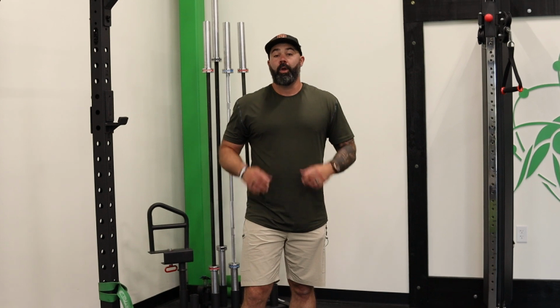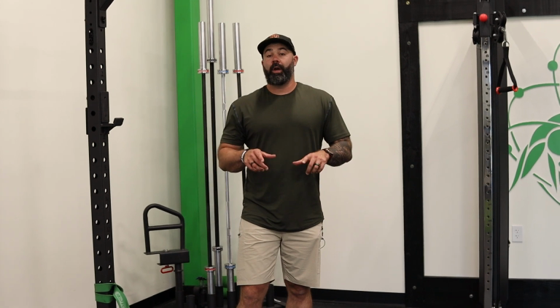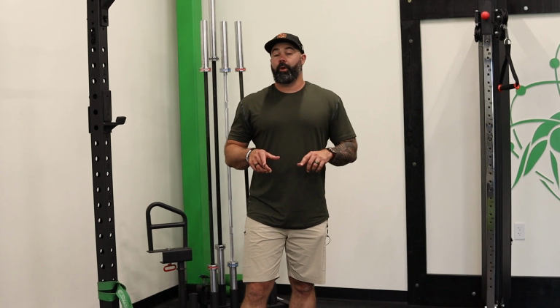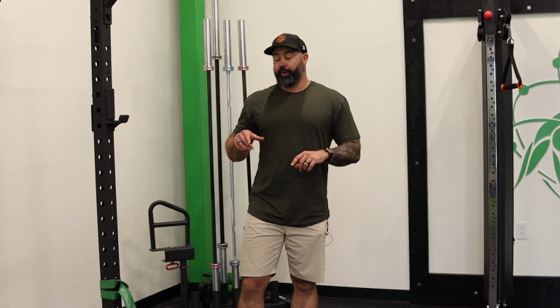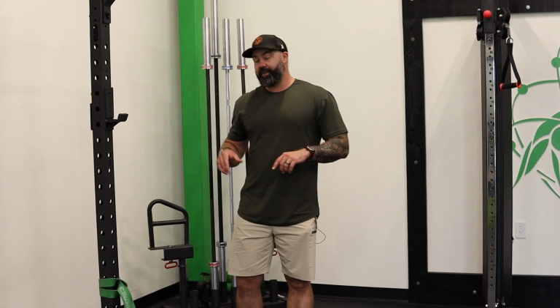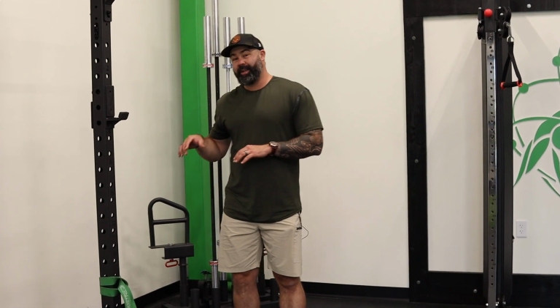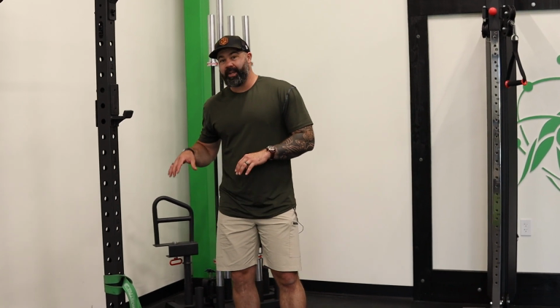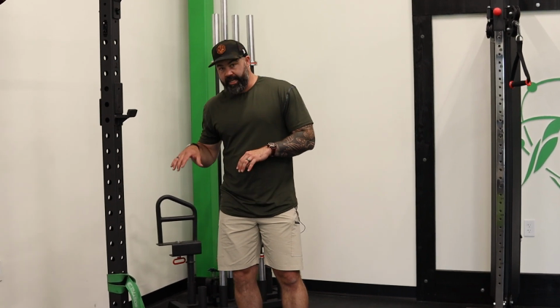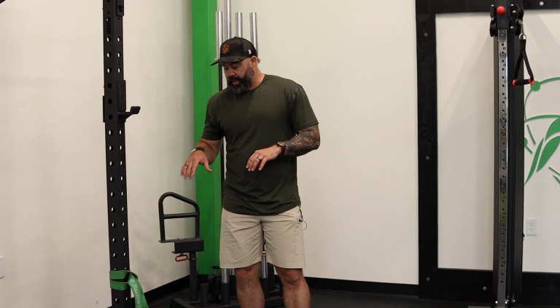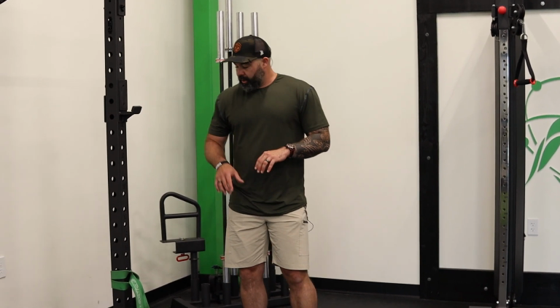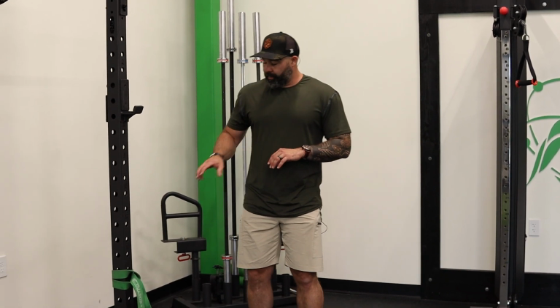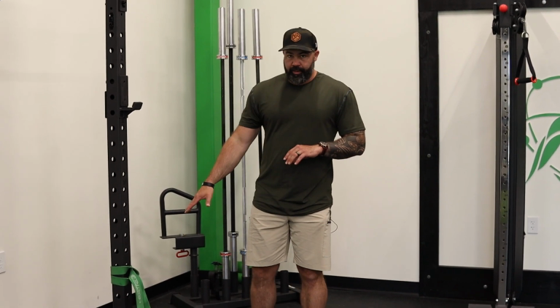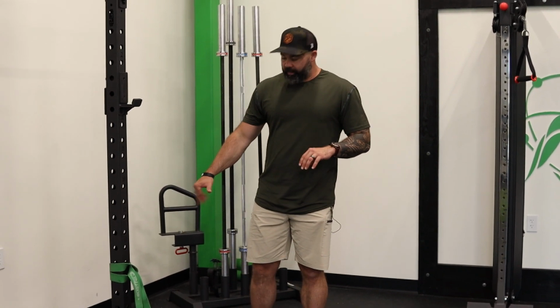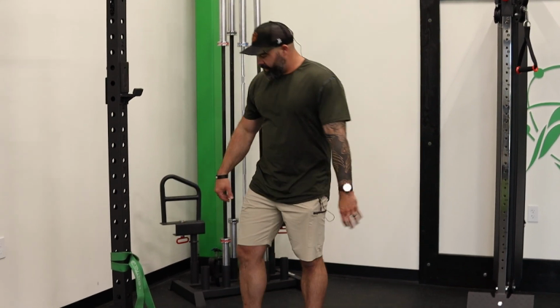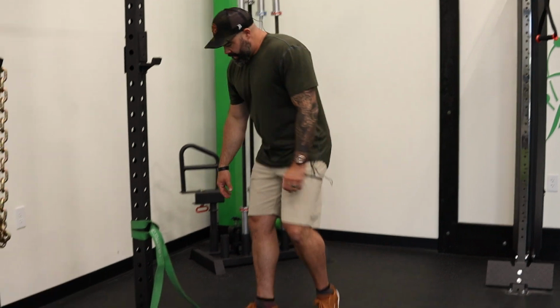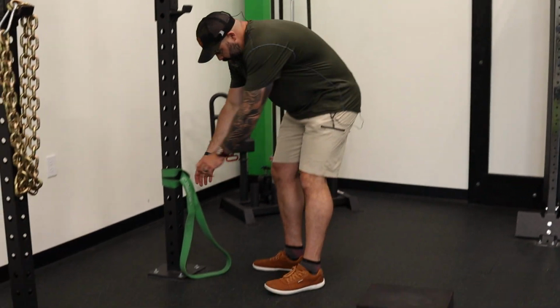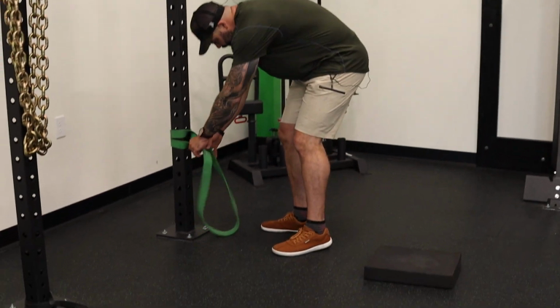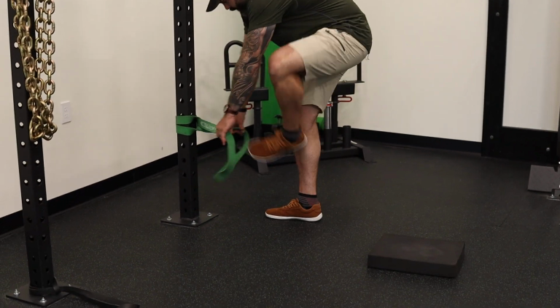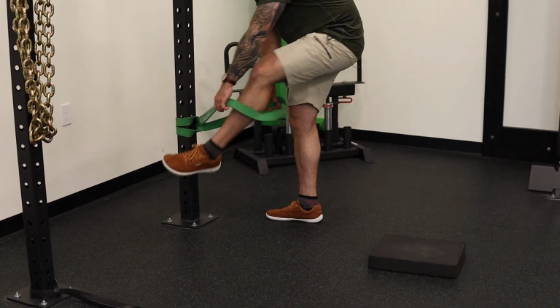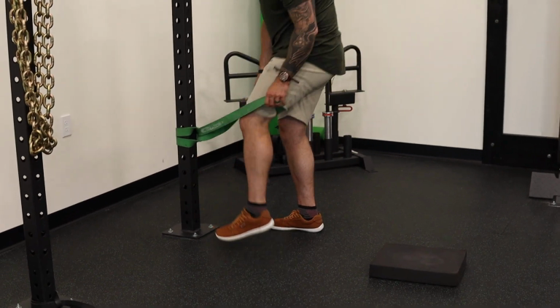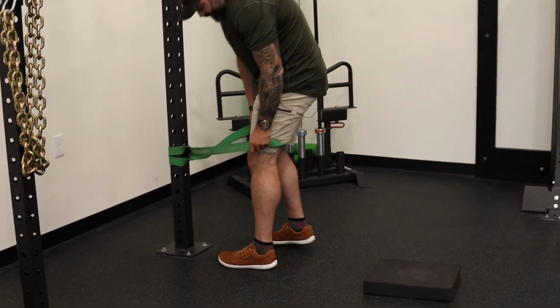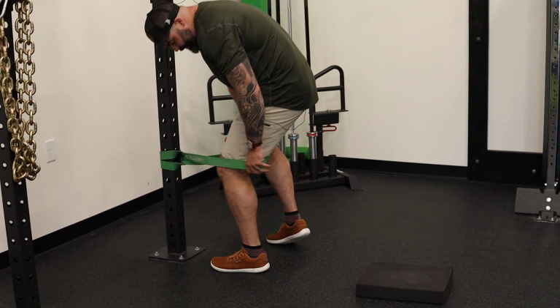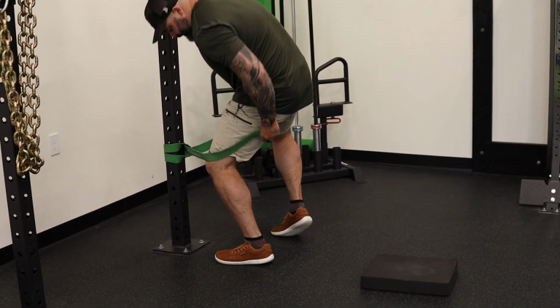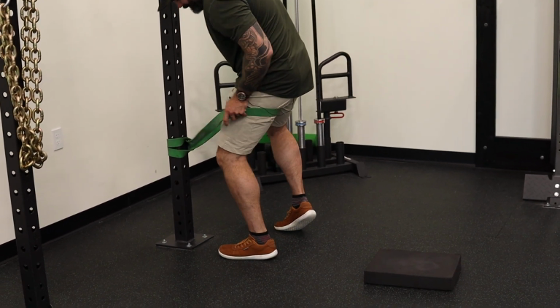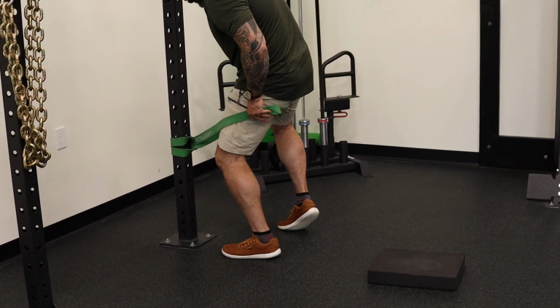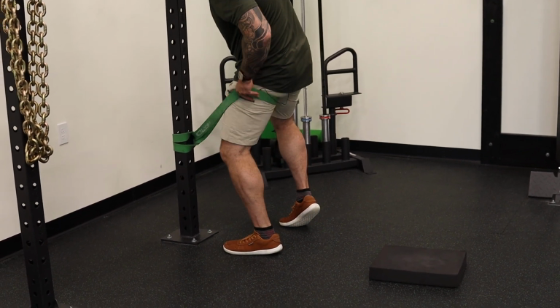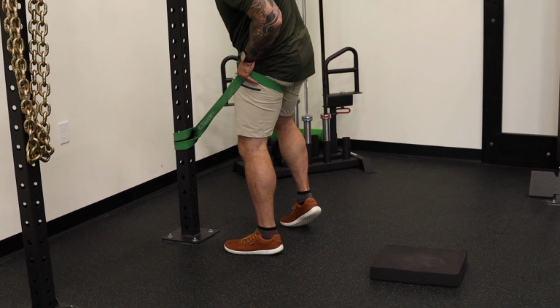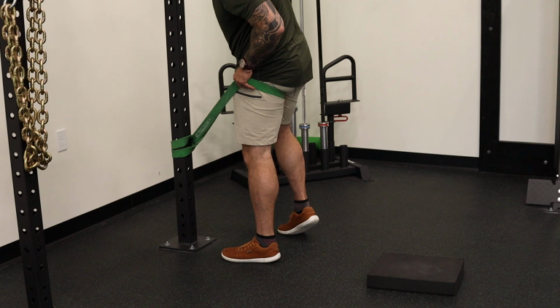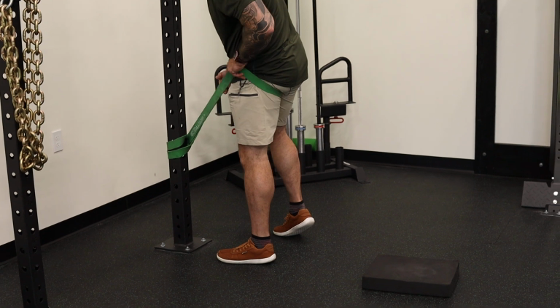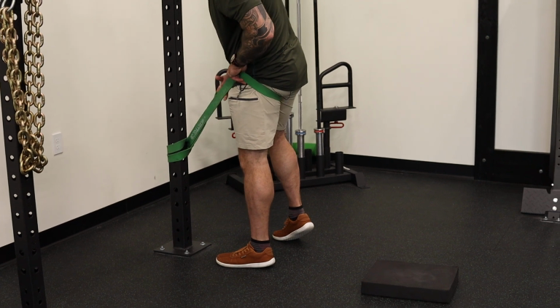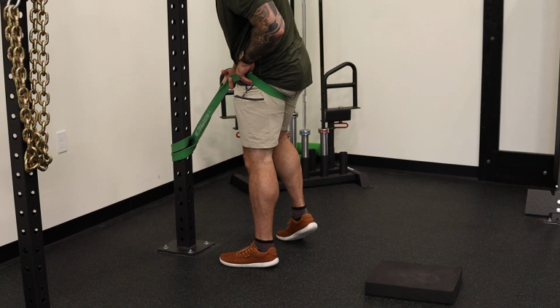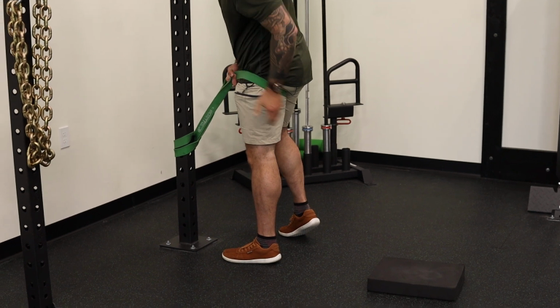All right, we're working on loosening for hip extension. We're back with our big band. Small change here — we're going to be facing the band this time. Pull the band high up on the hip as possible.